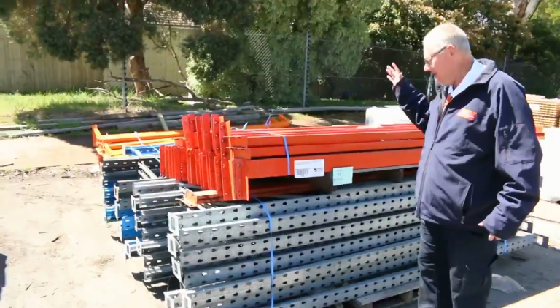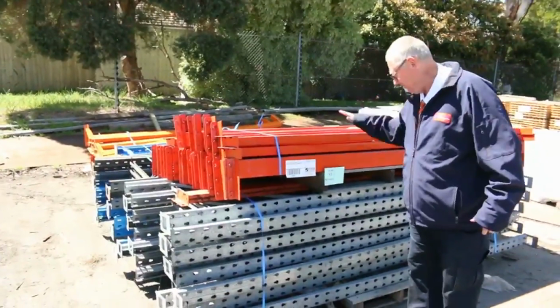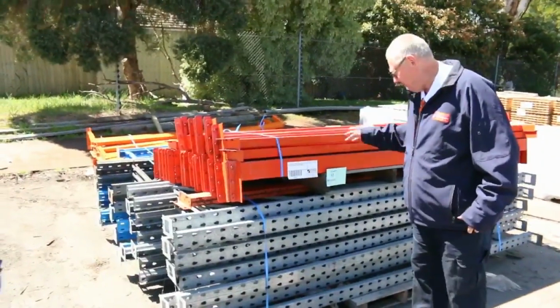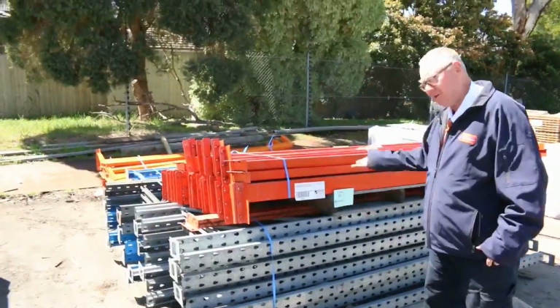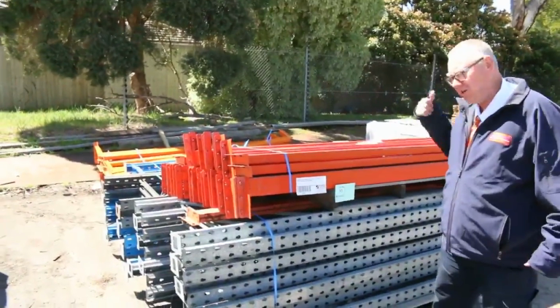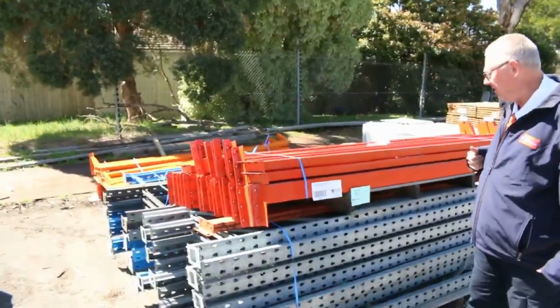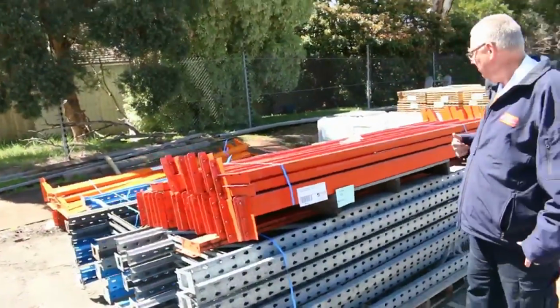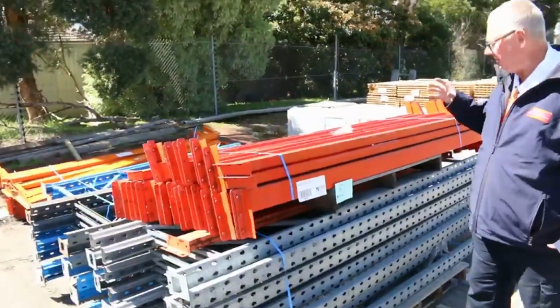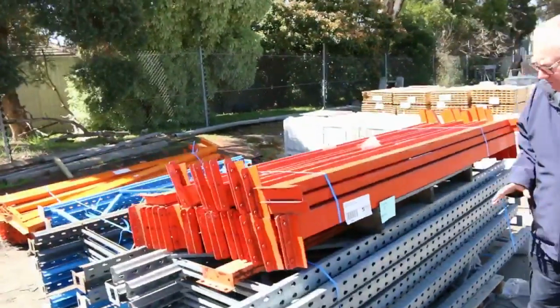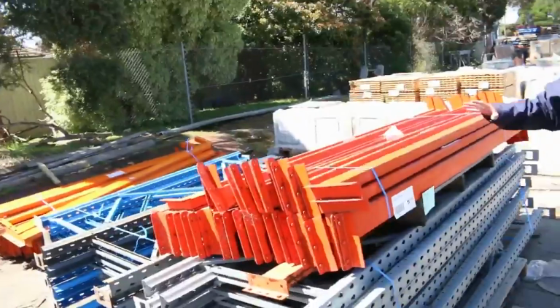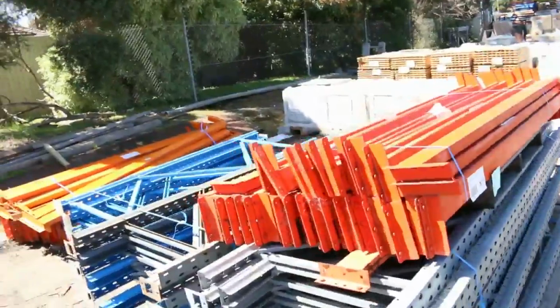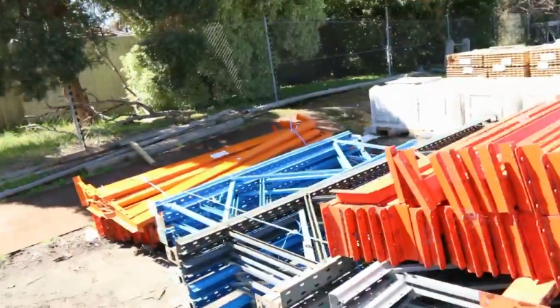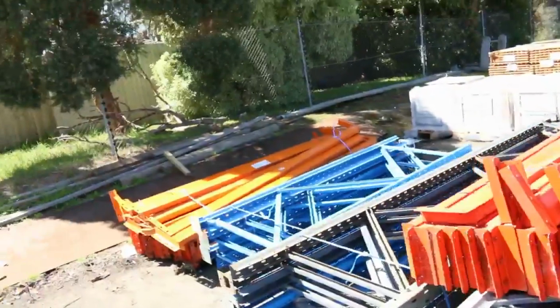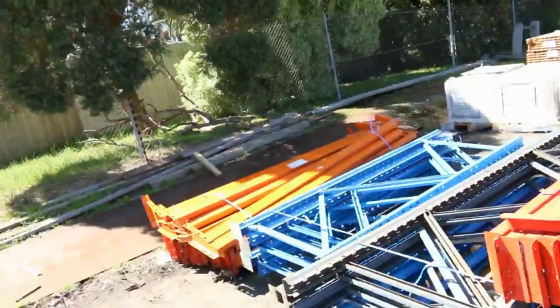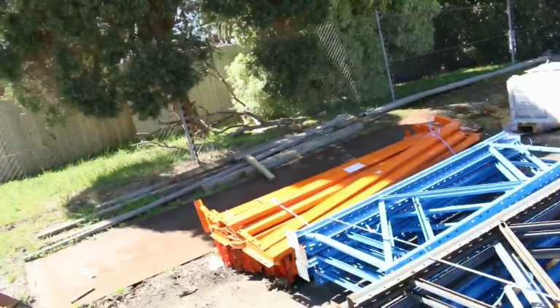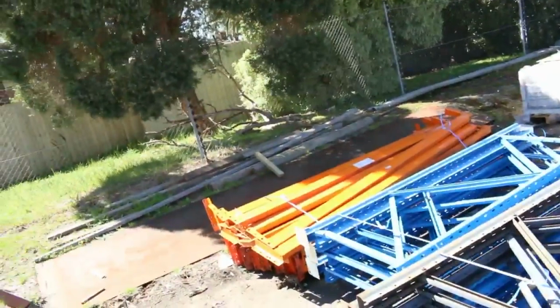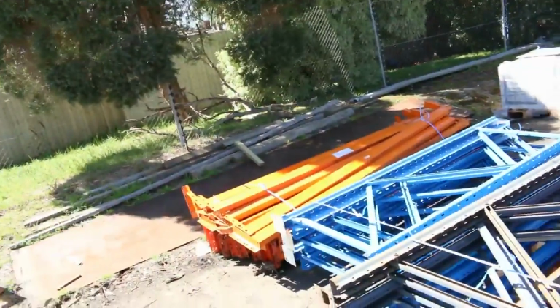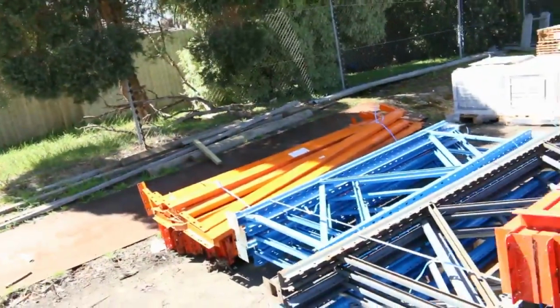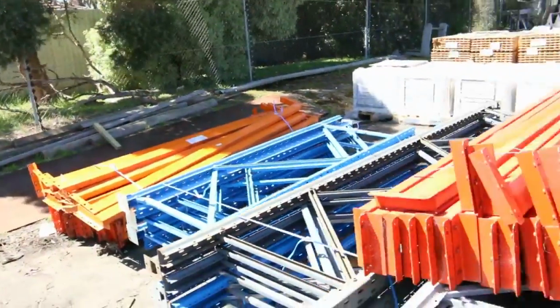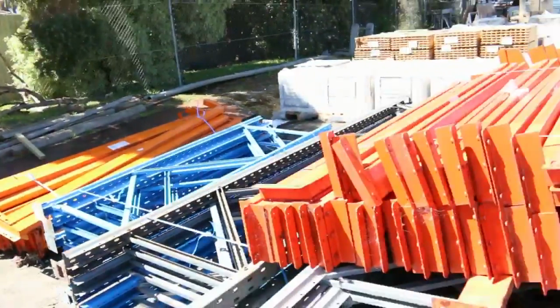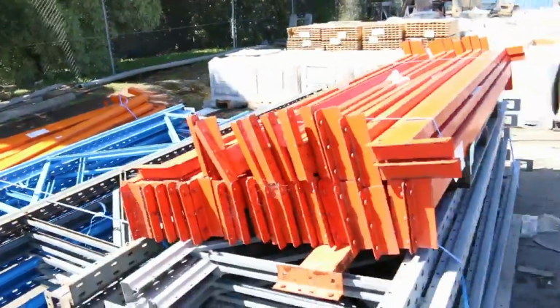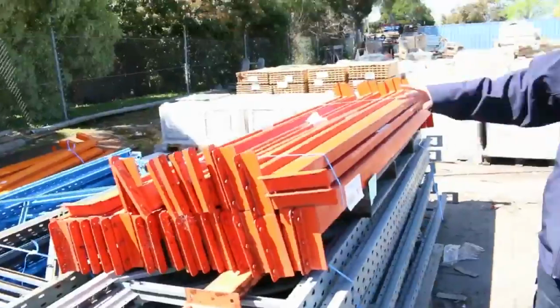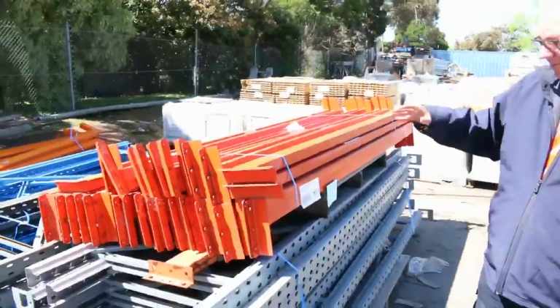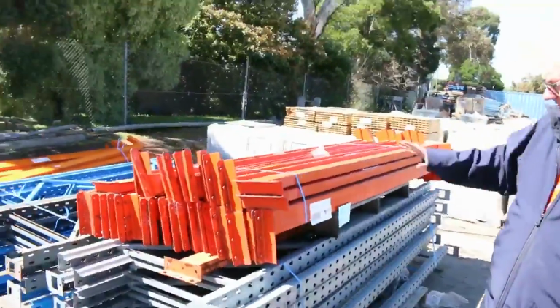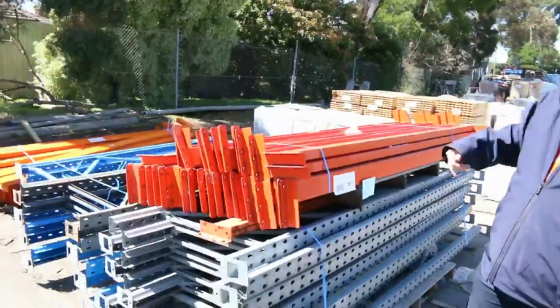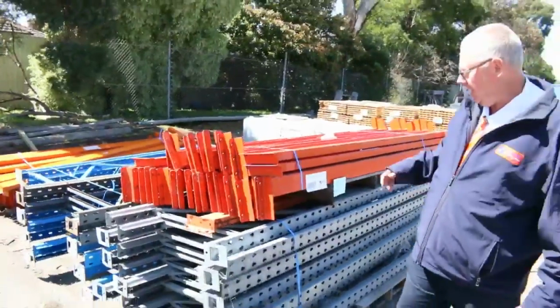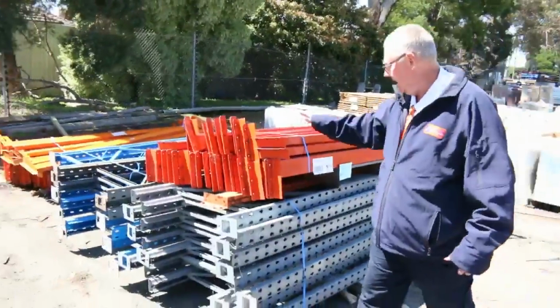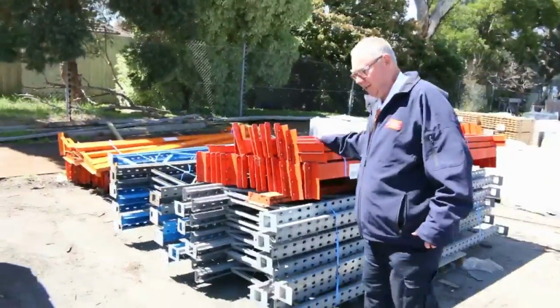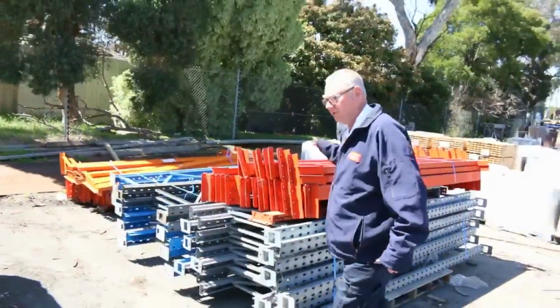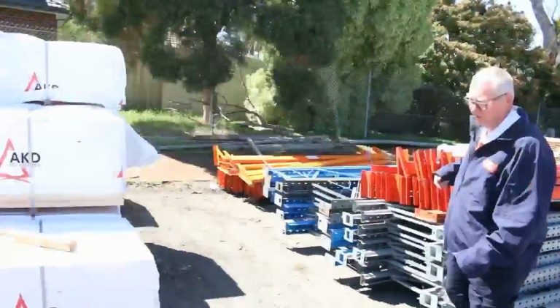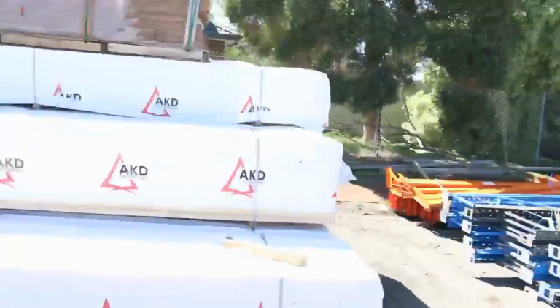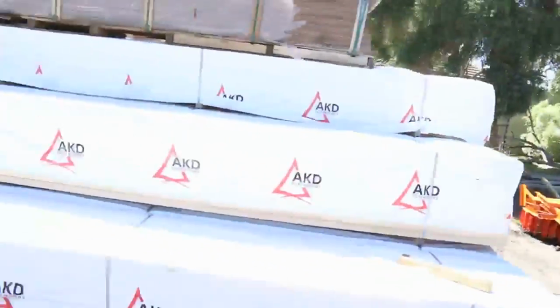Right over here, lot number 93 is an interesting one. There's five pallets of assorted pallet racking — three pallets of uprights and two pallets of beams. So that'll be a nice one for tomorrow.